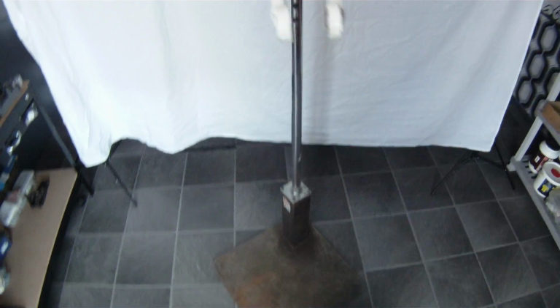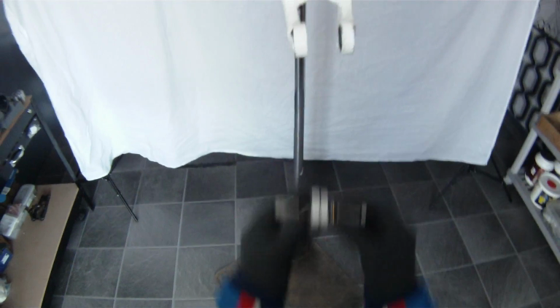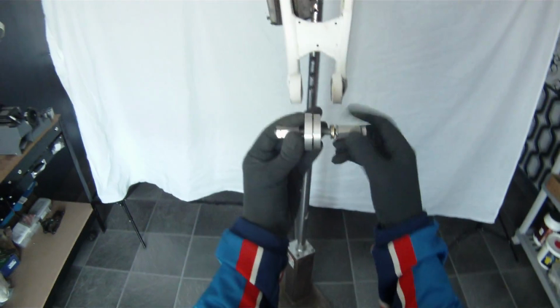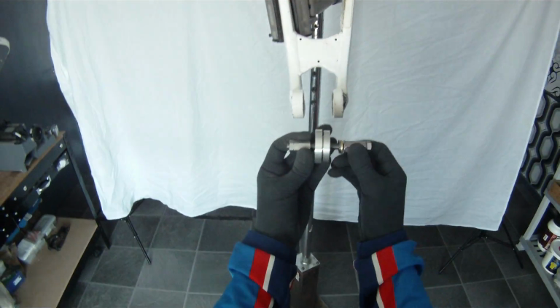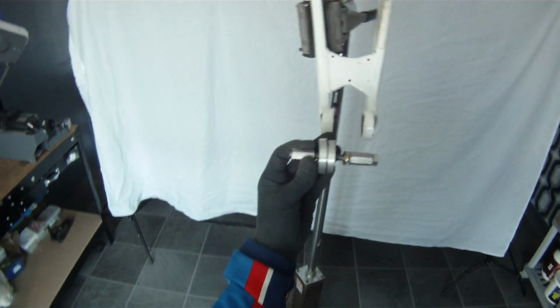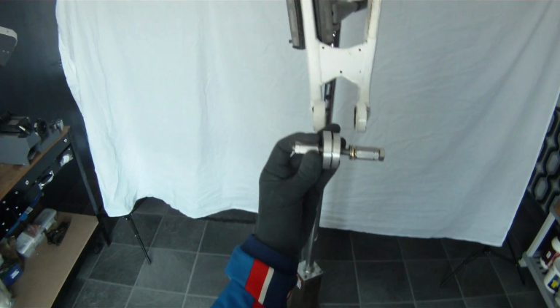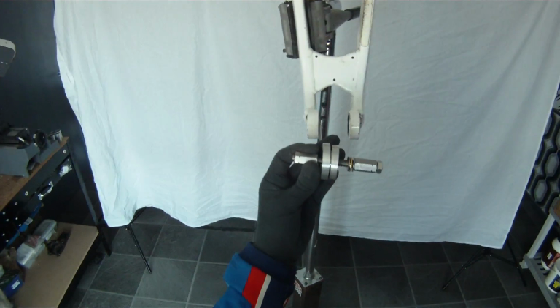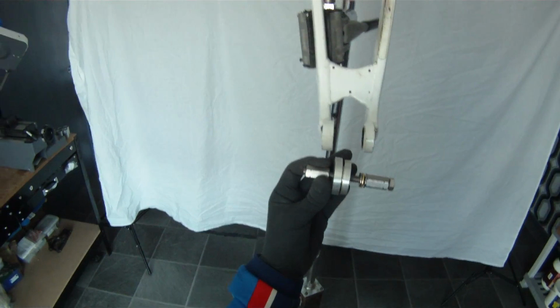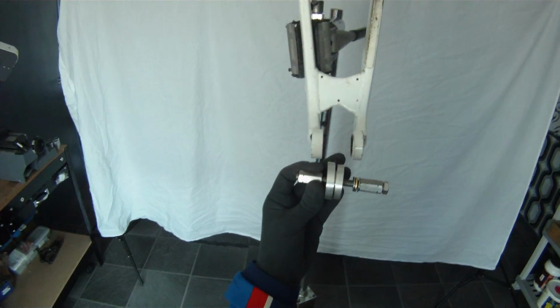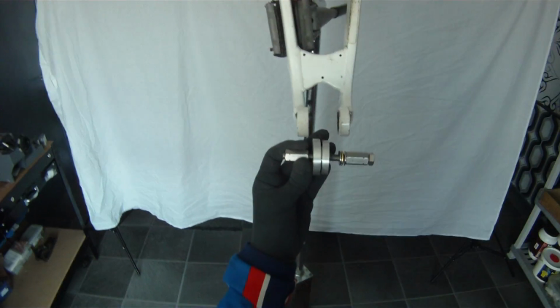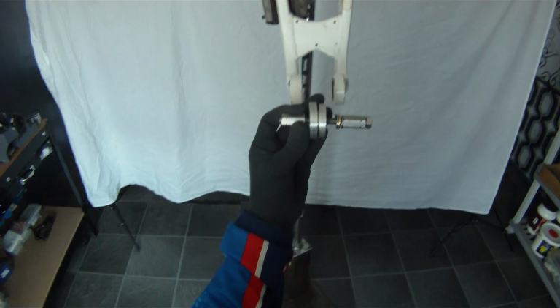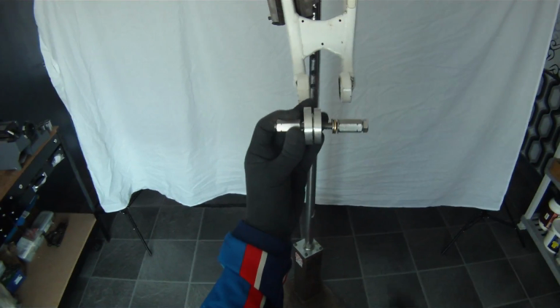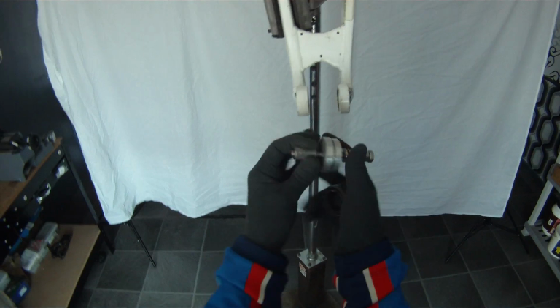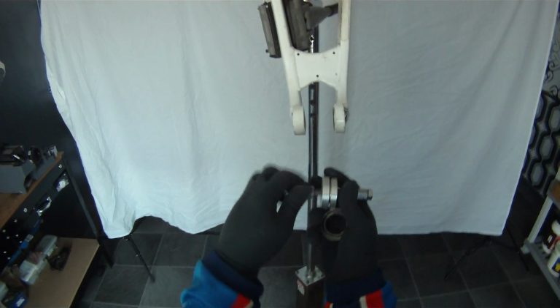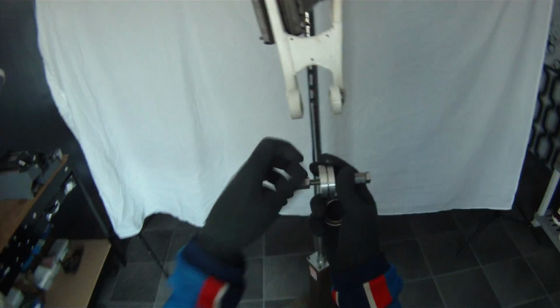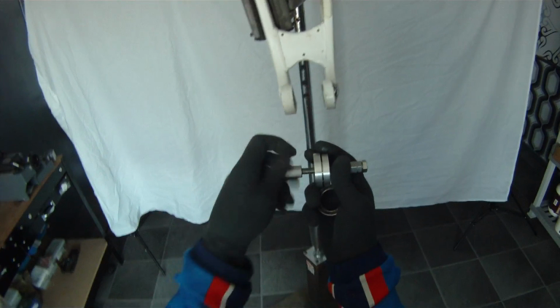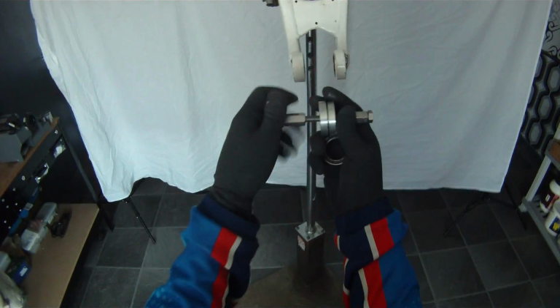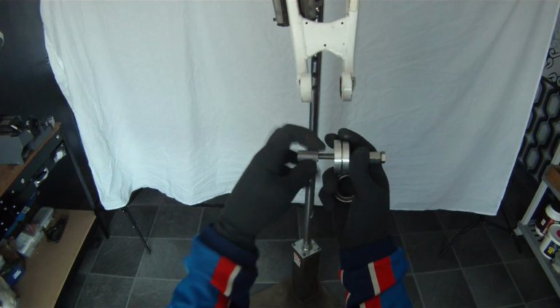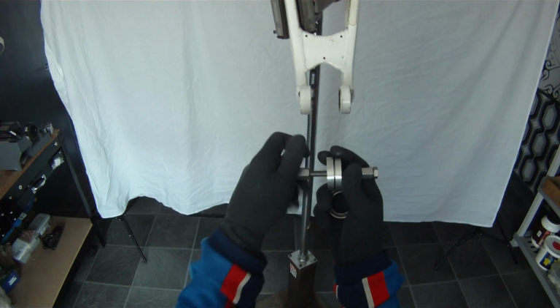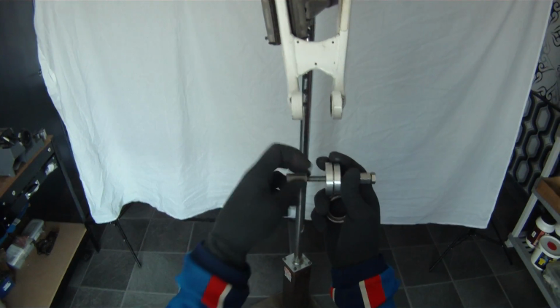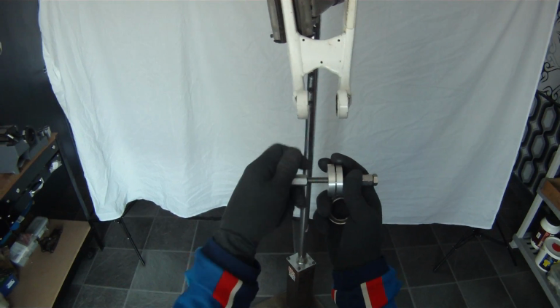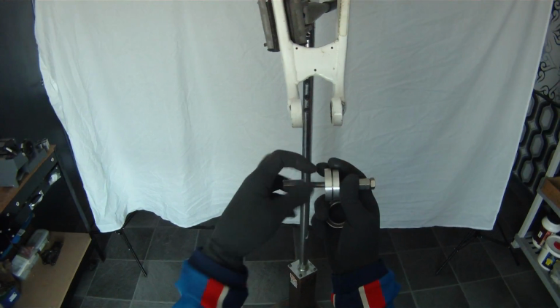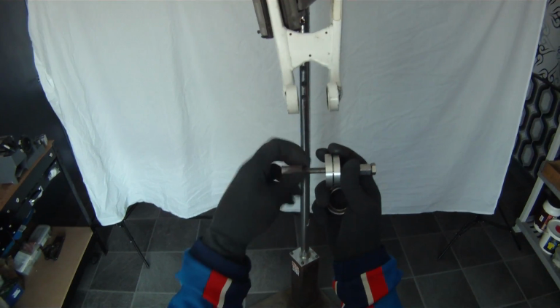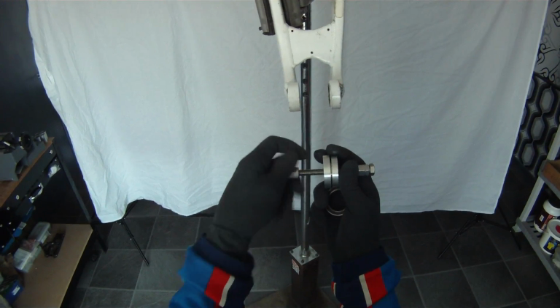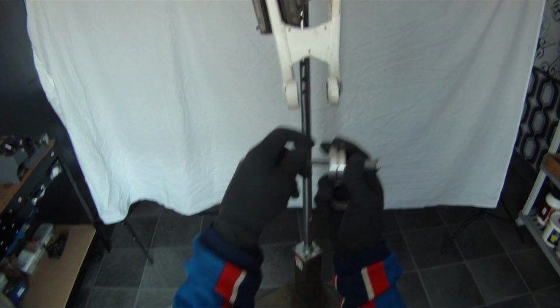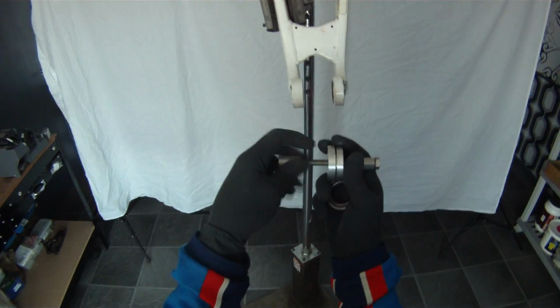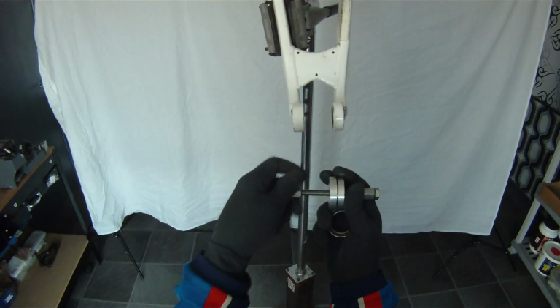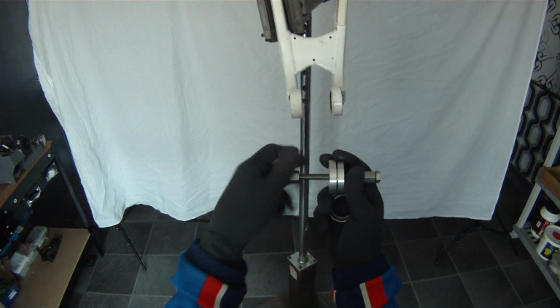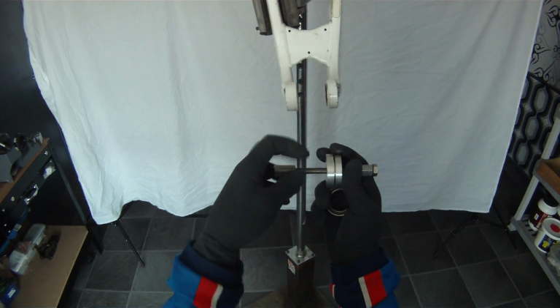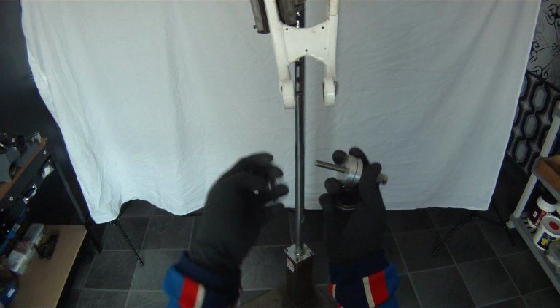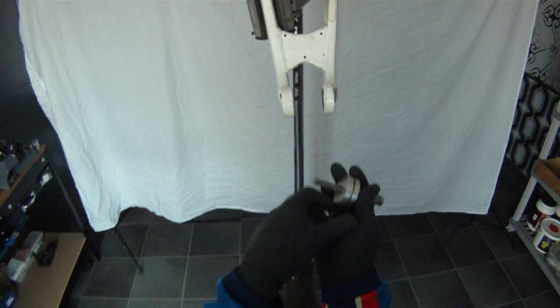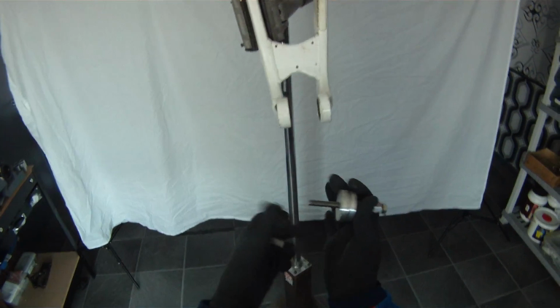Quick guide on using one of these press tools to install the bearings on a common sal frame. This doesn't fit all of the common sal frames but it does fit the vast majority of them. This is a common sal meter from 2008.